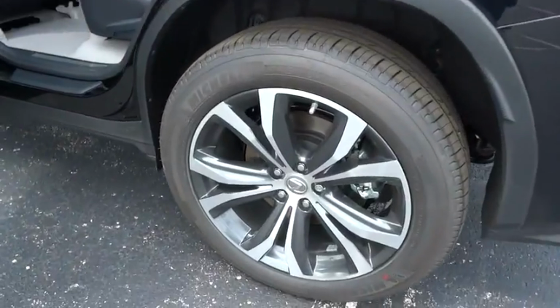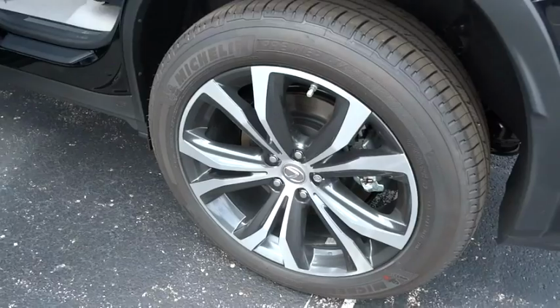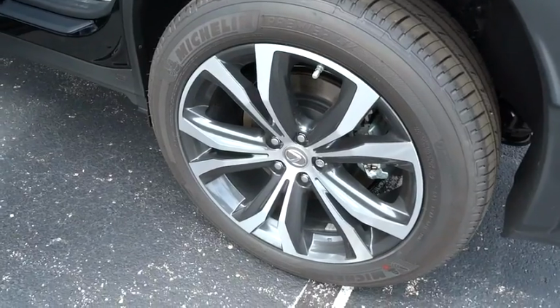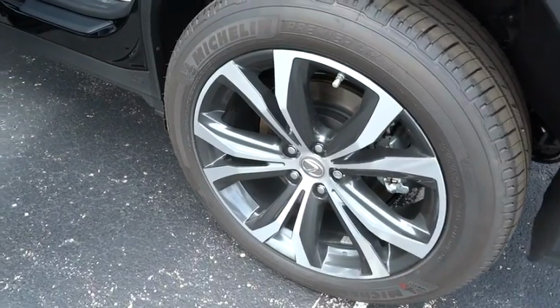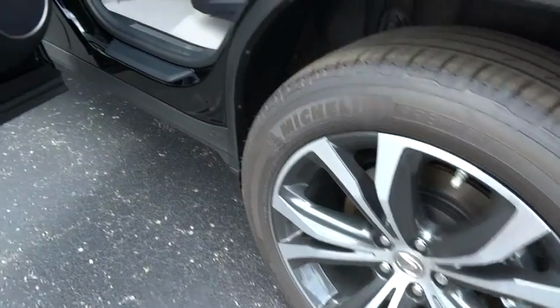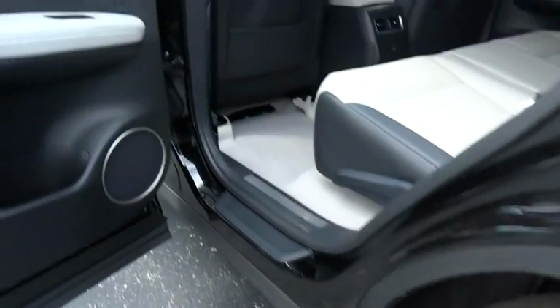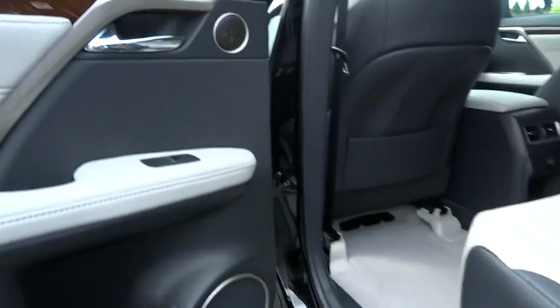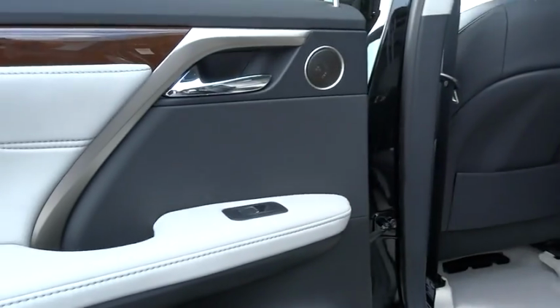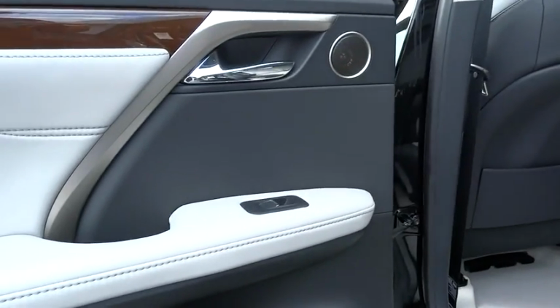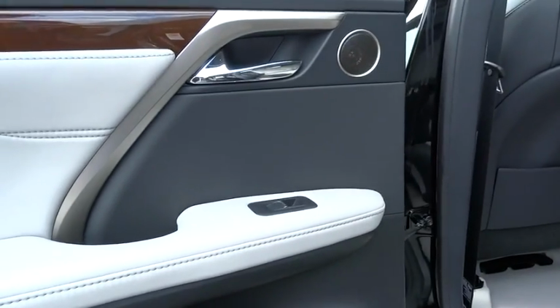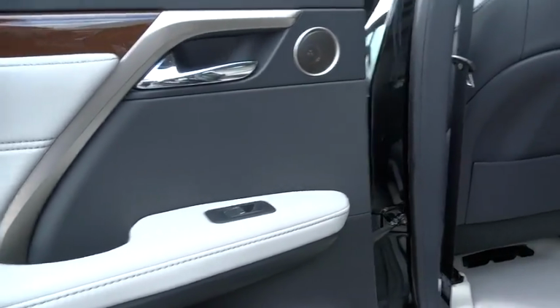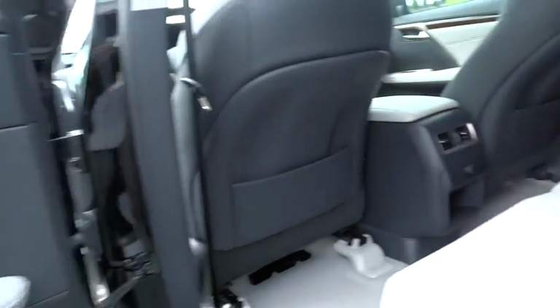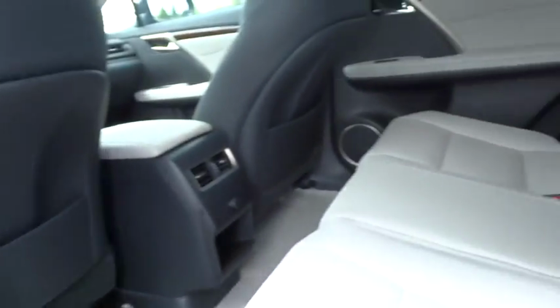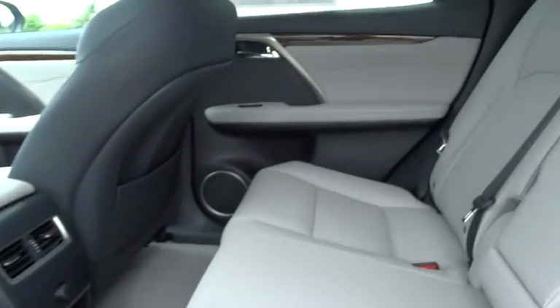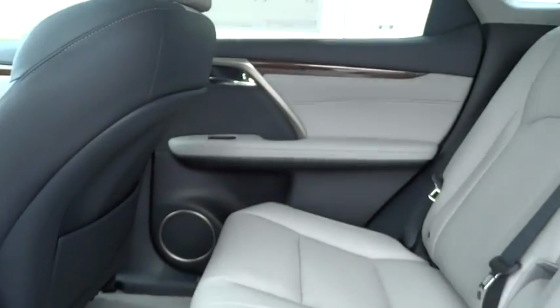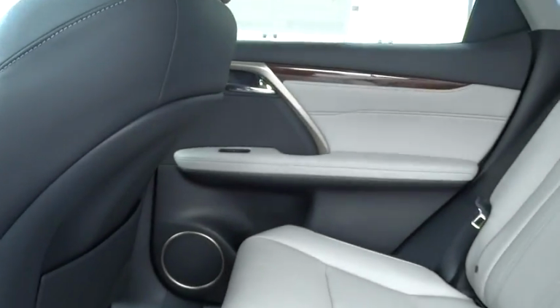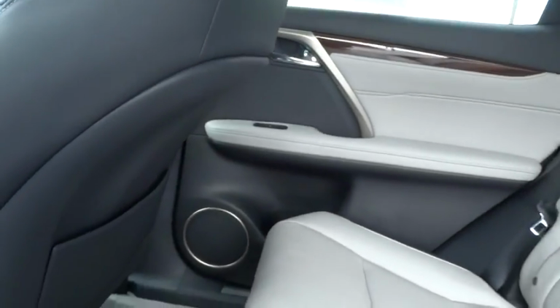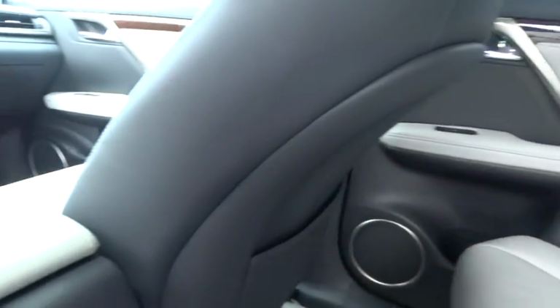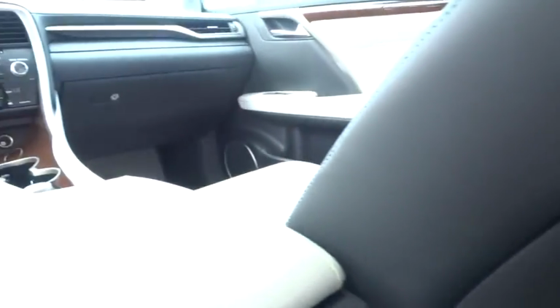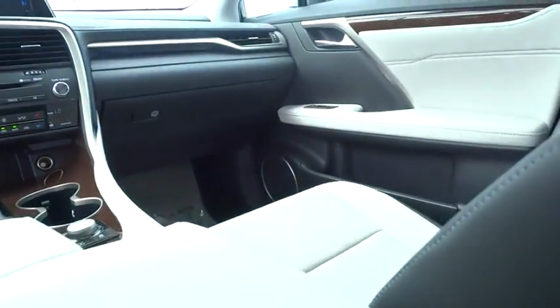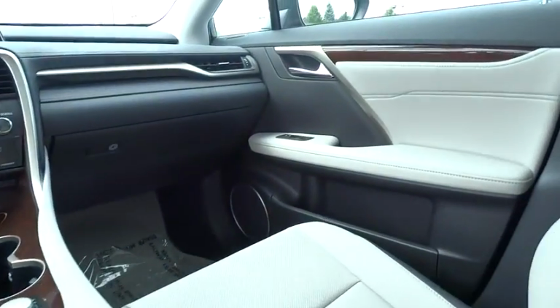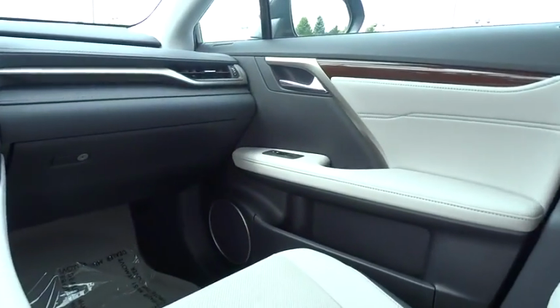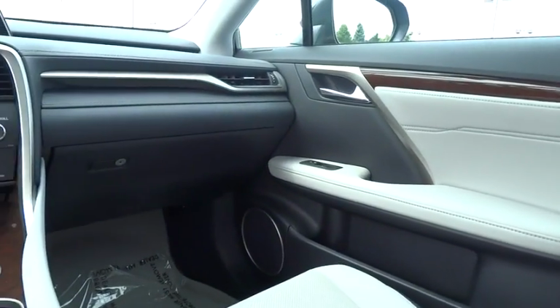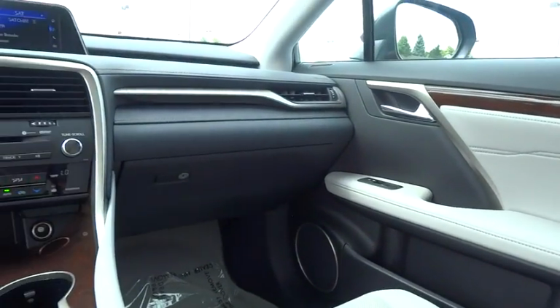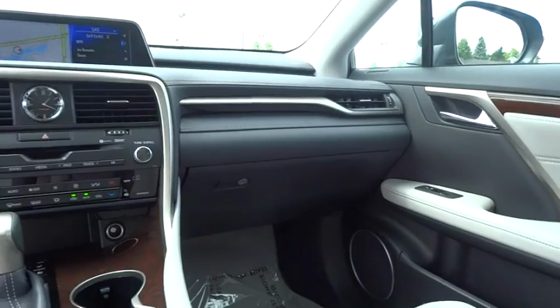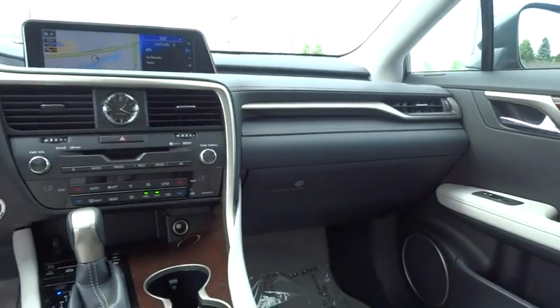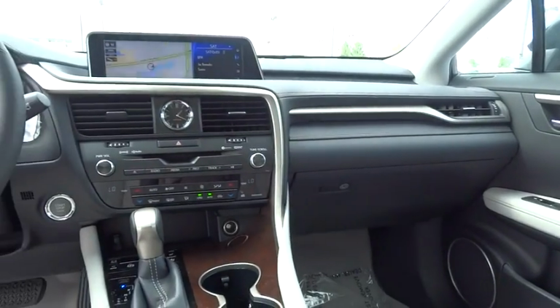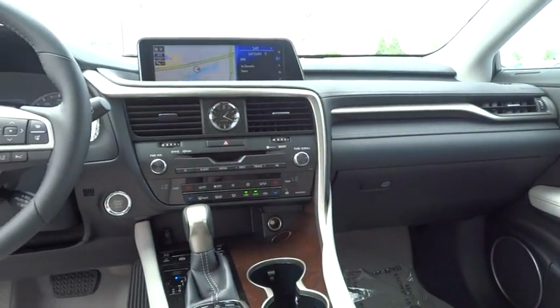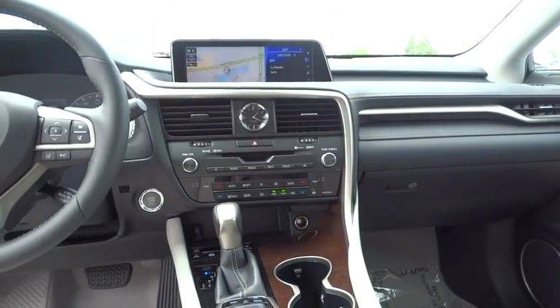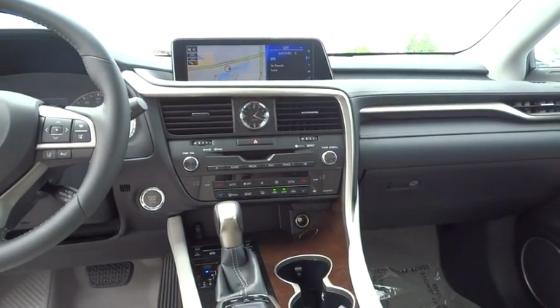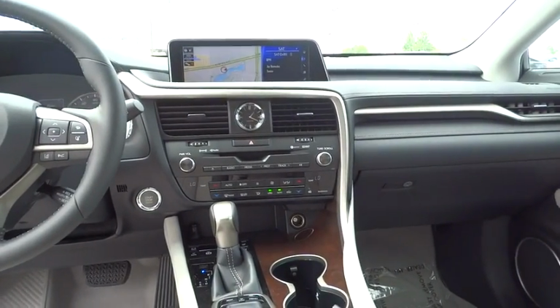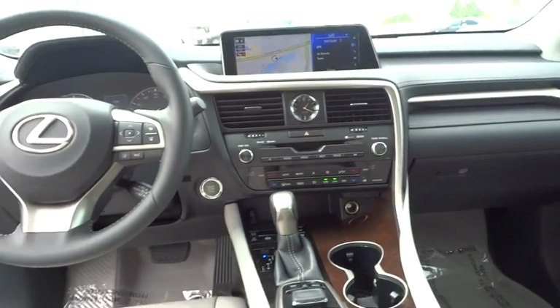Anti-lock braking system, keyless entry, traction control, stability control, all-wheel drive, power passenger seat, backup camera, power liftgate, steering wheel audio controls, Bluetooth, leather-wrapped steering wheel, adjustable steering wheel.